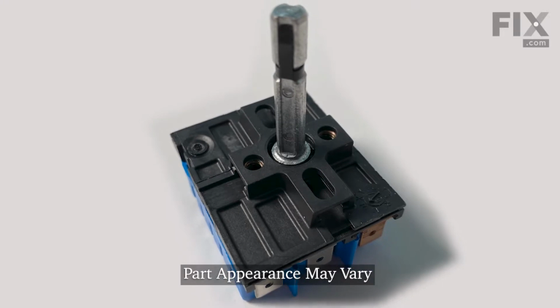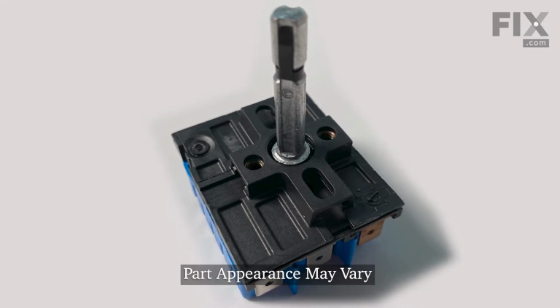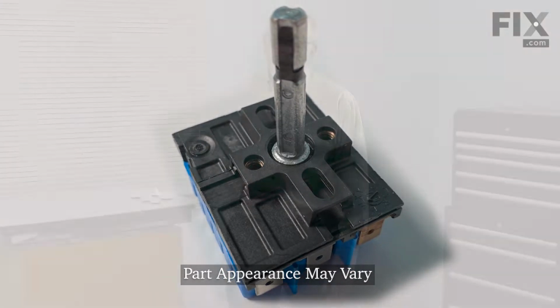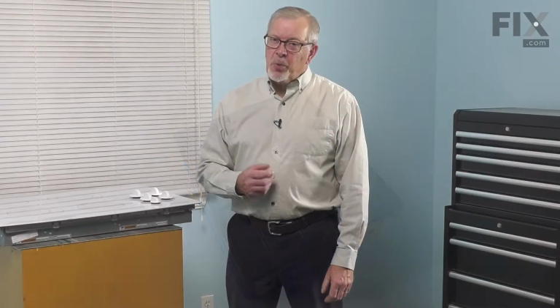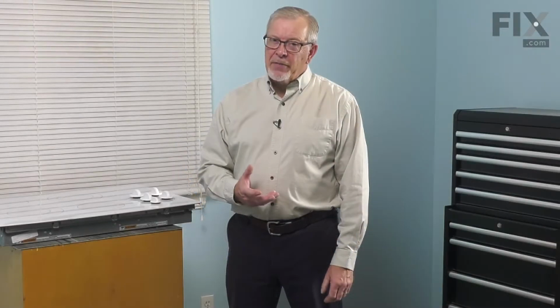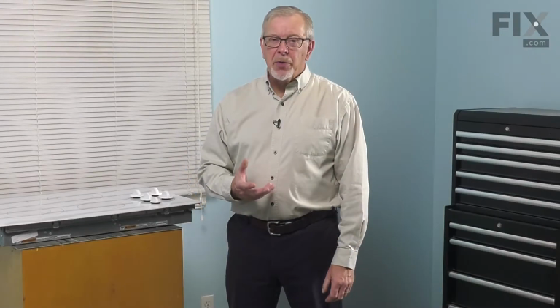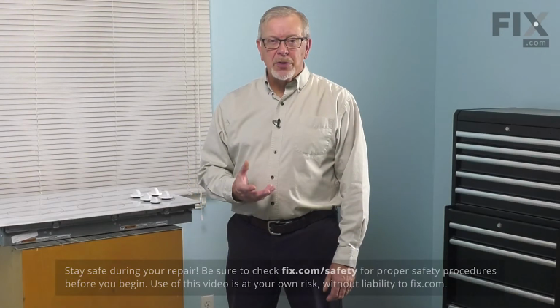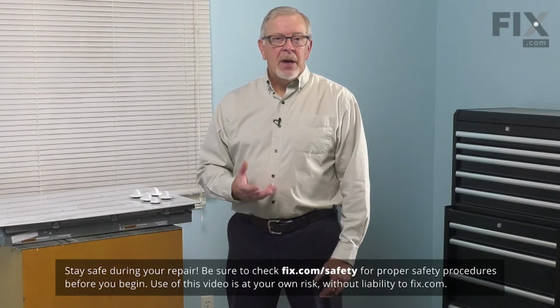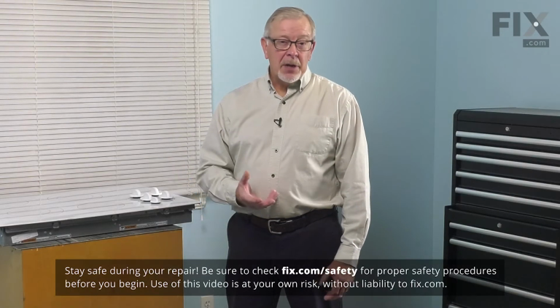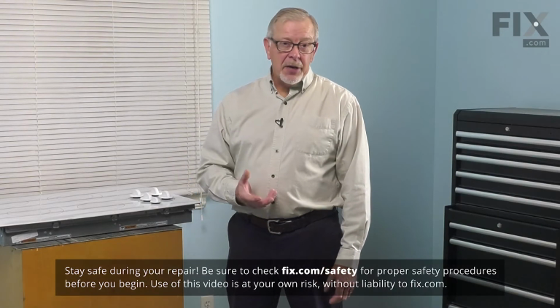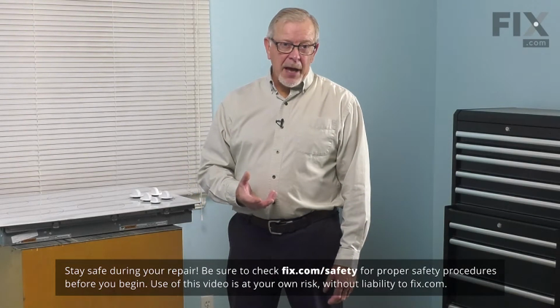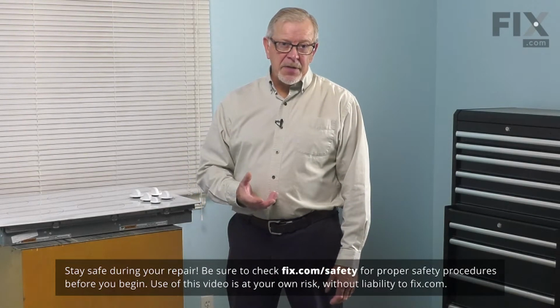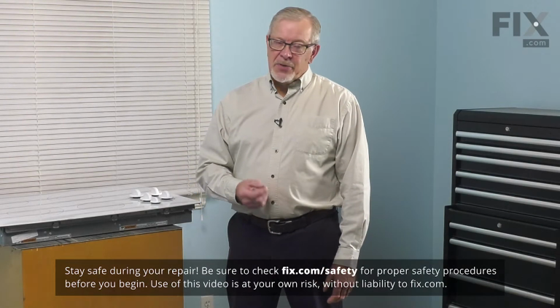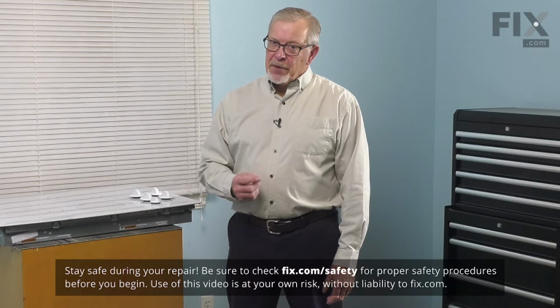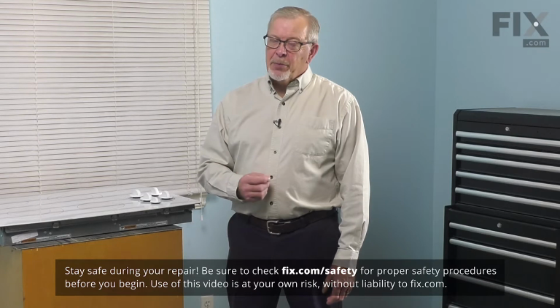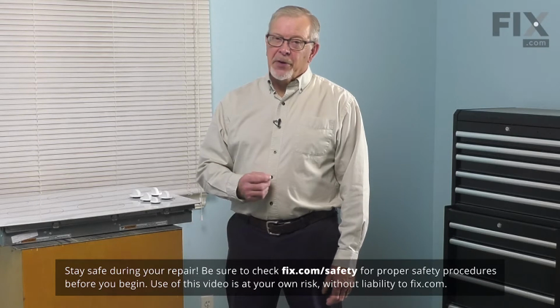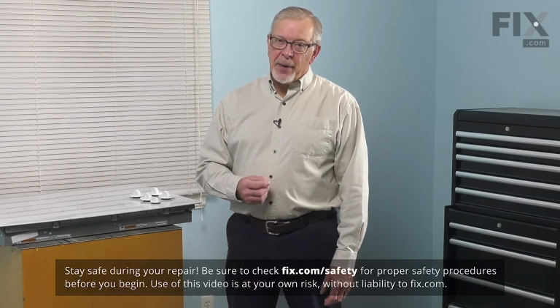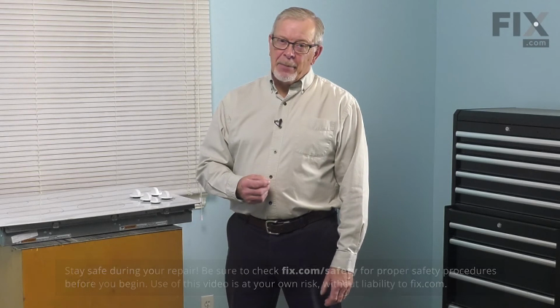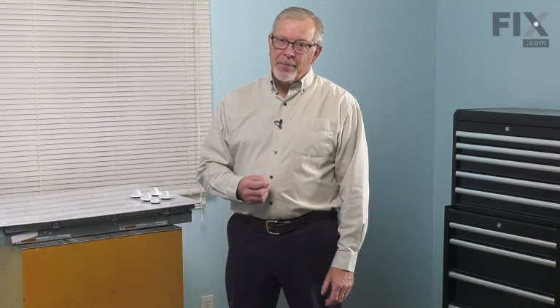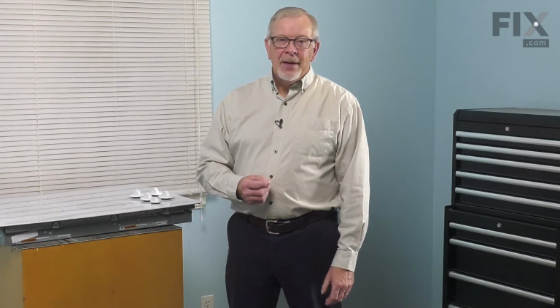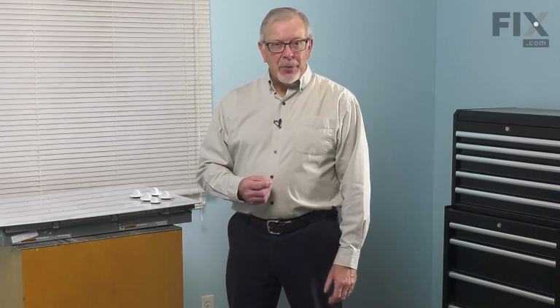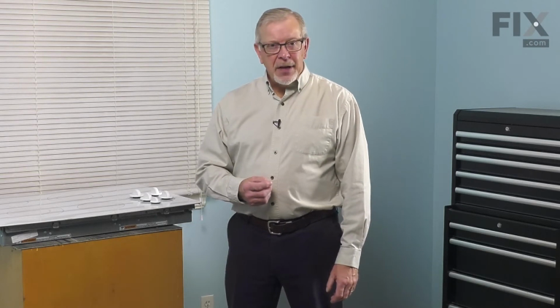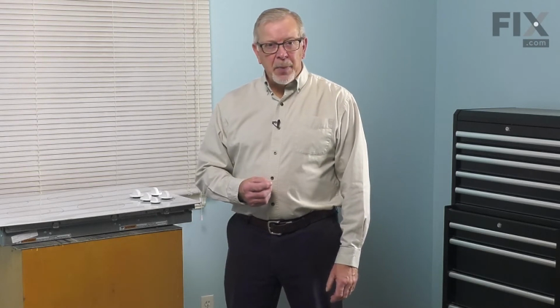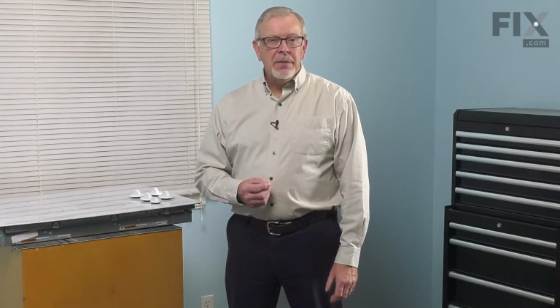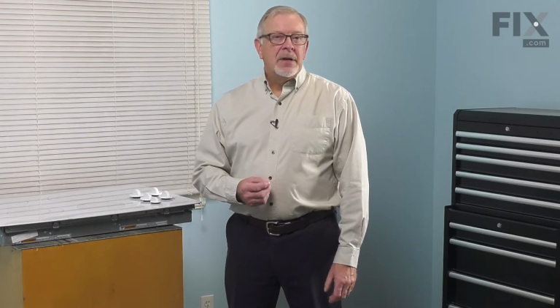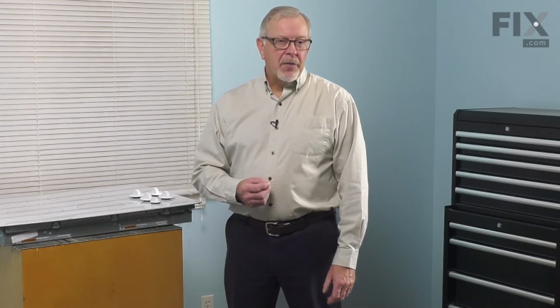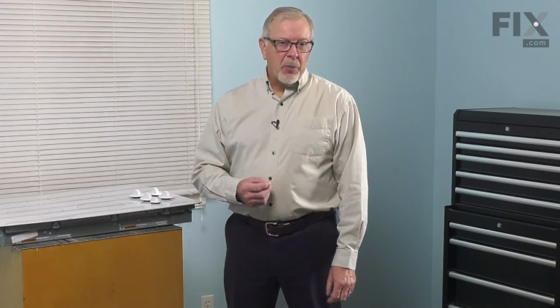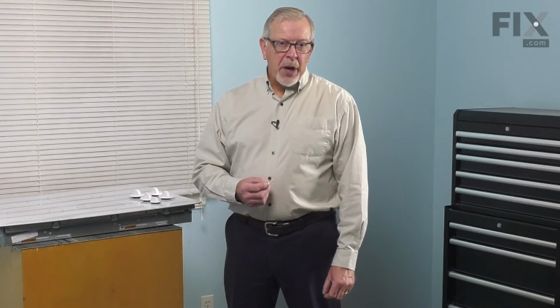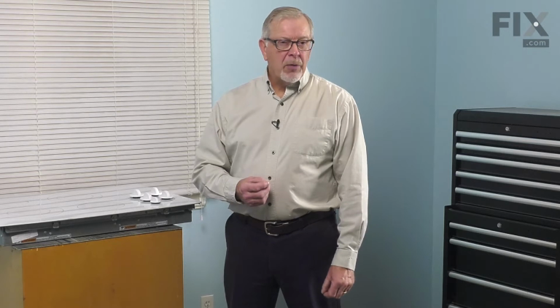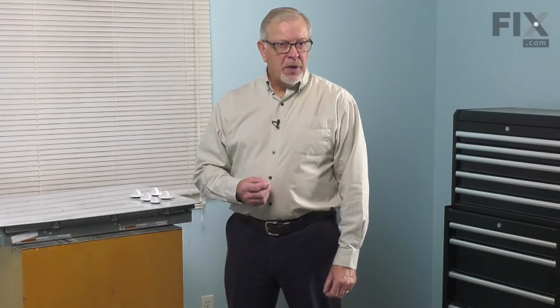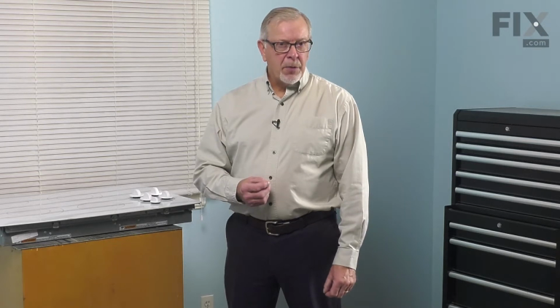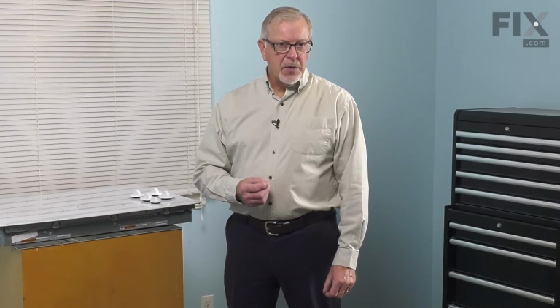Now, to do this repair, you will have to pull your cooktop completely out of your cabinets. Our first step will be to turn off the power. Locate the electrical panel, turn off the appropriate breaker or remove the appropriate fuses.